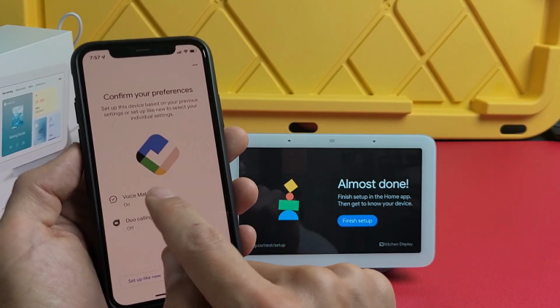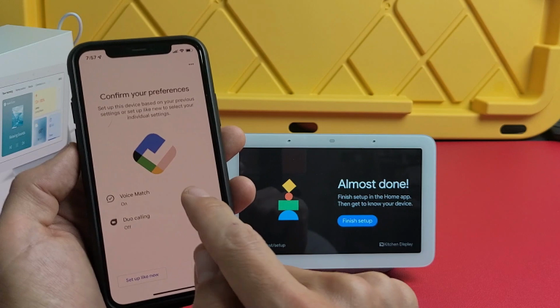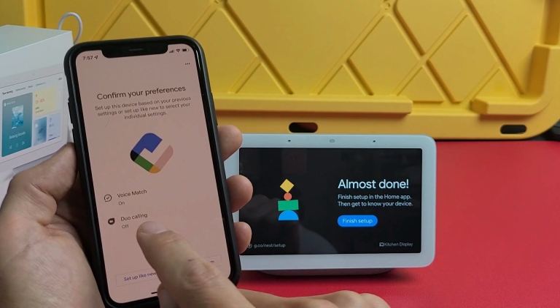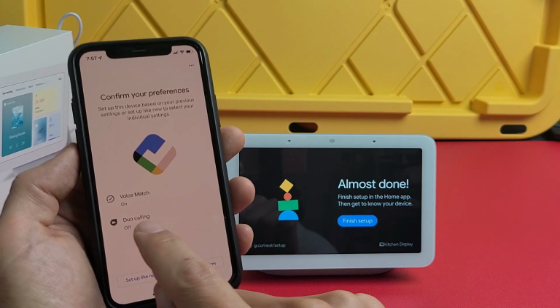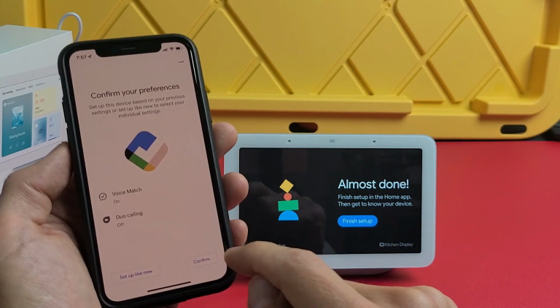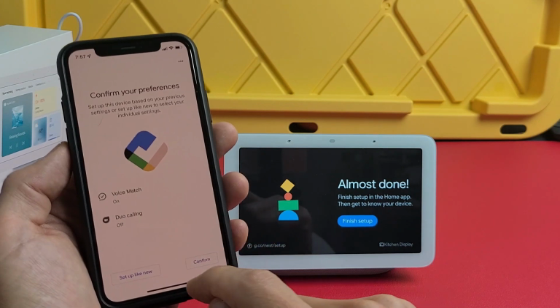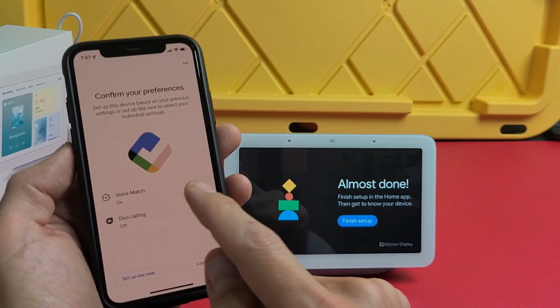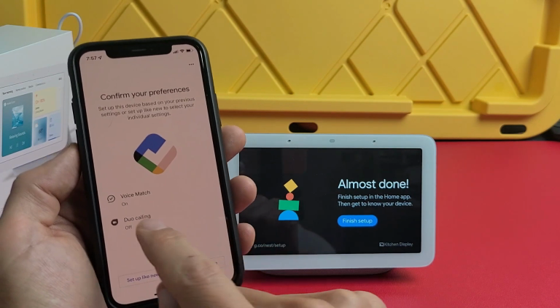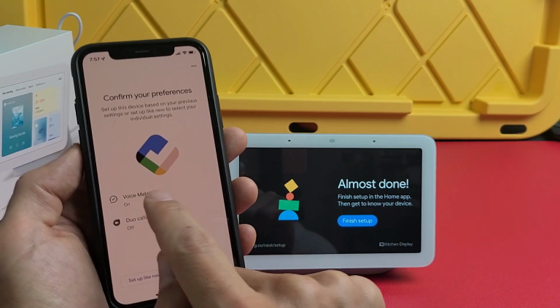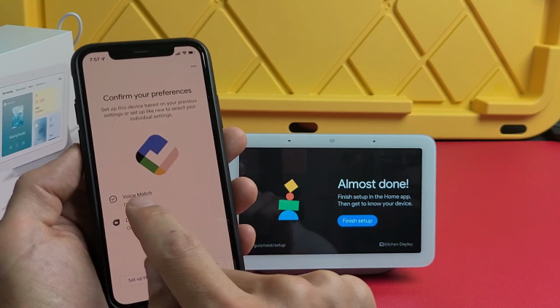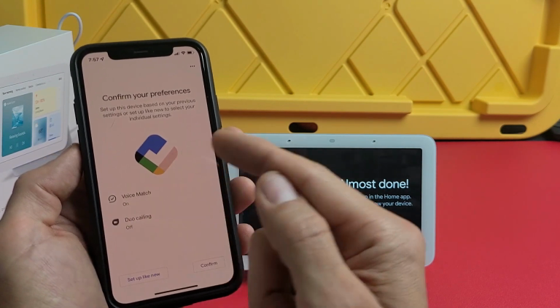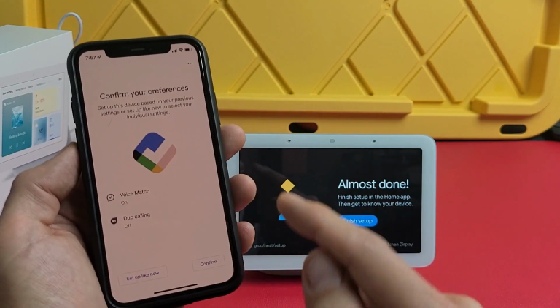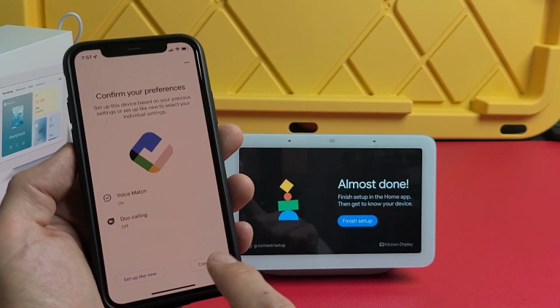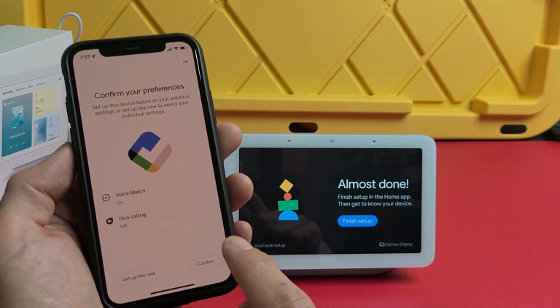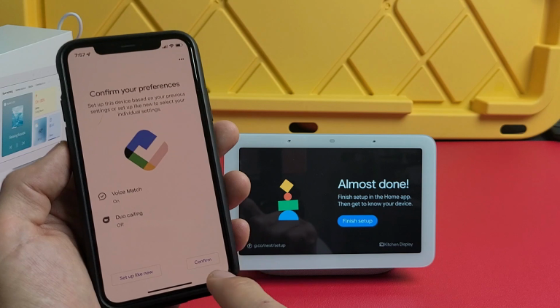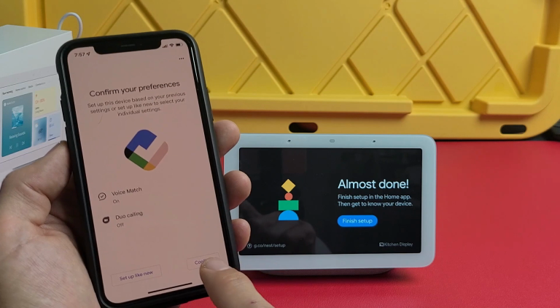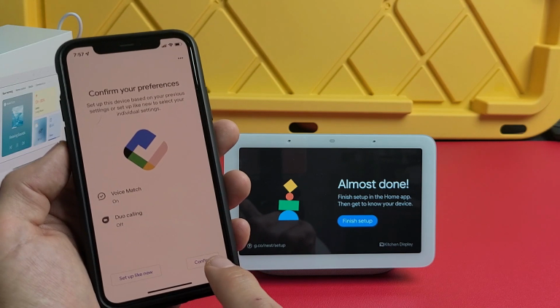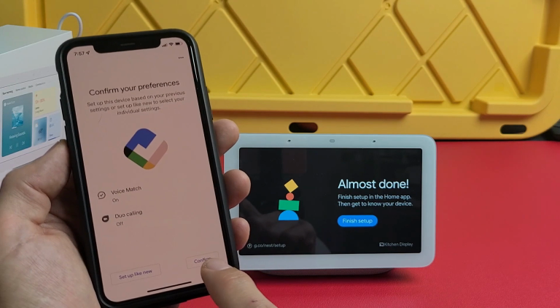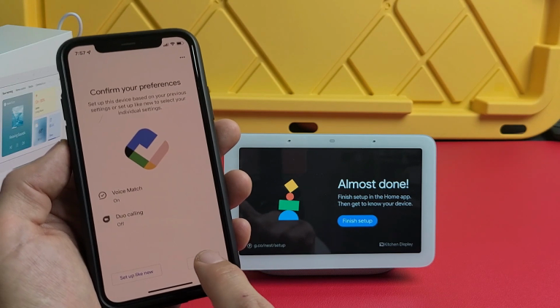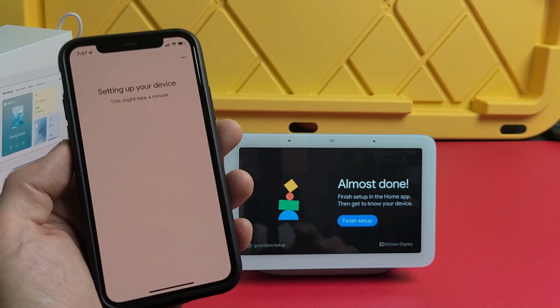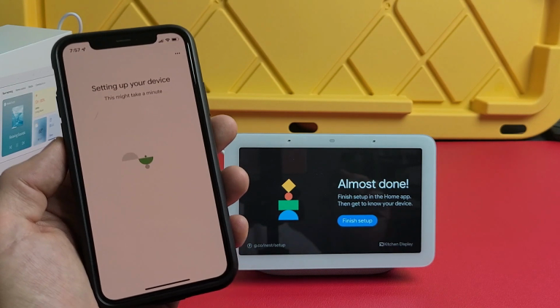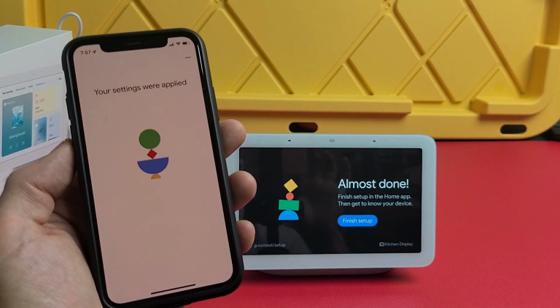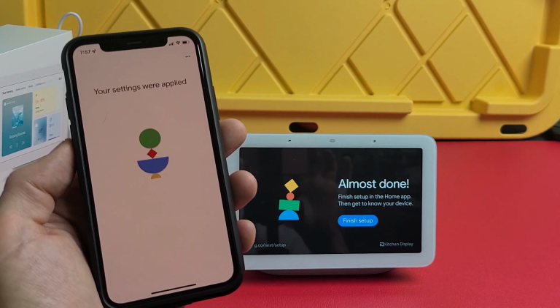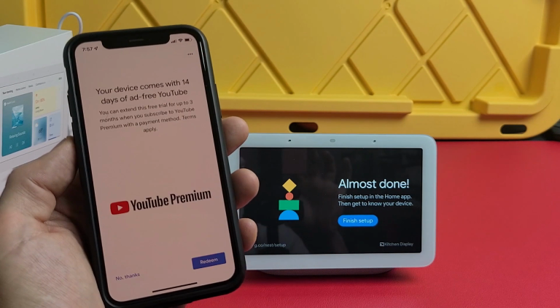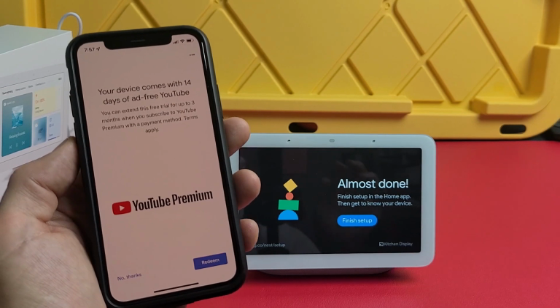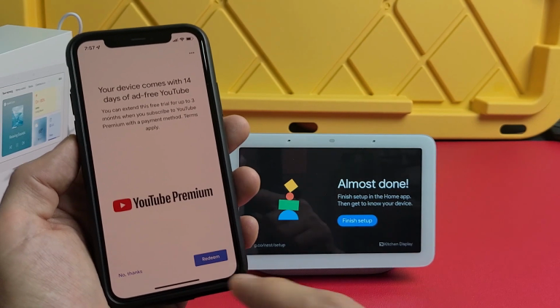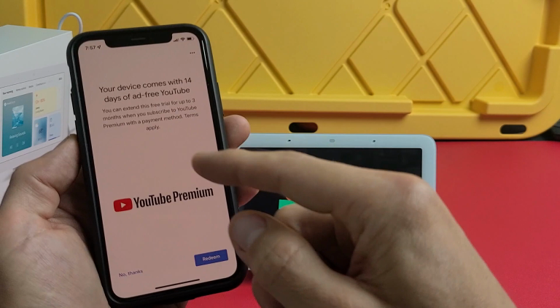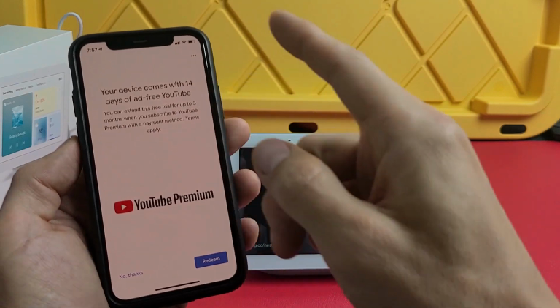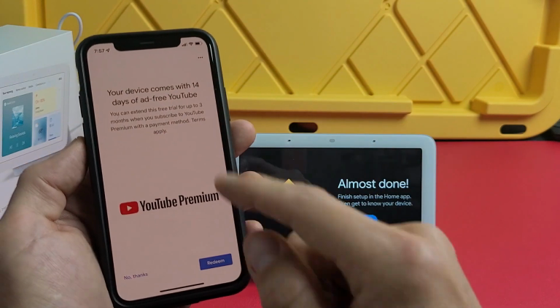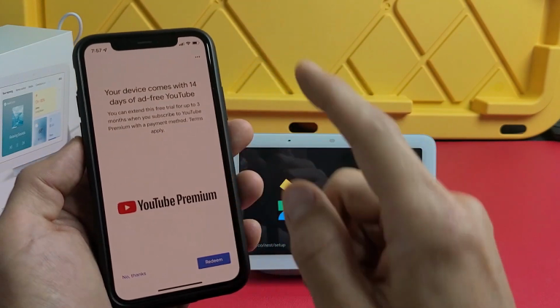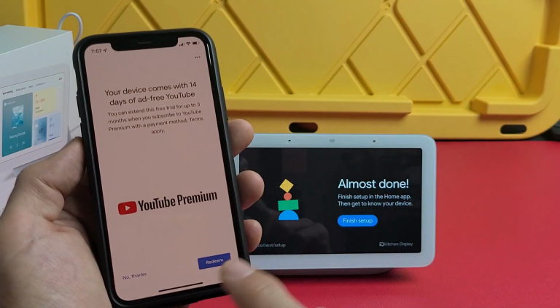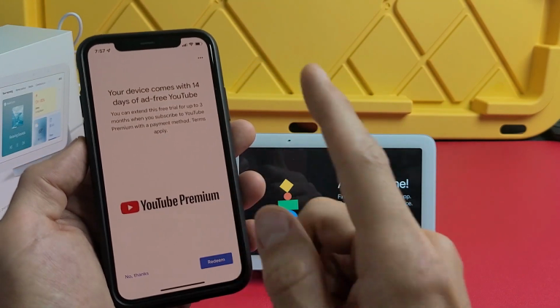From here it says 'Confirm your preferences' — you have Voice Match and Duo calling options. I already have Voice Match set up, so I'll go ahead and confirm for myself.